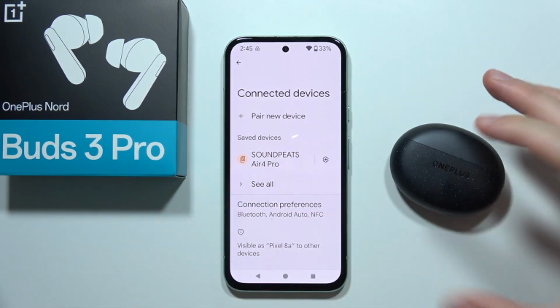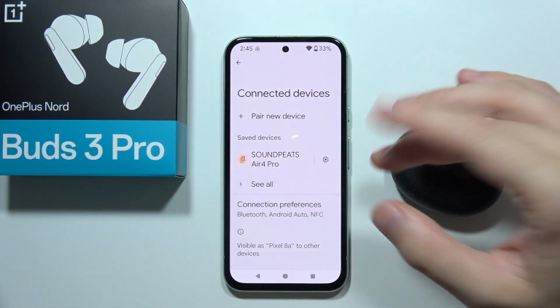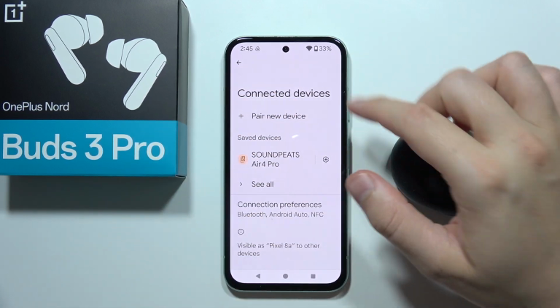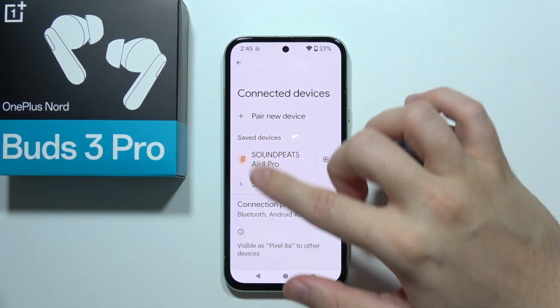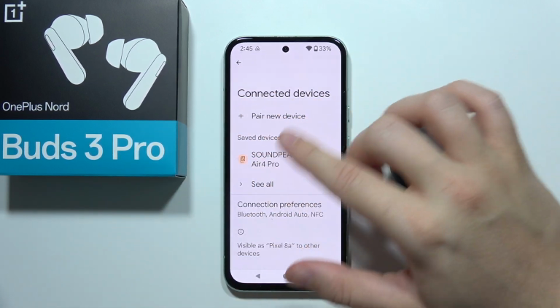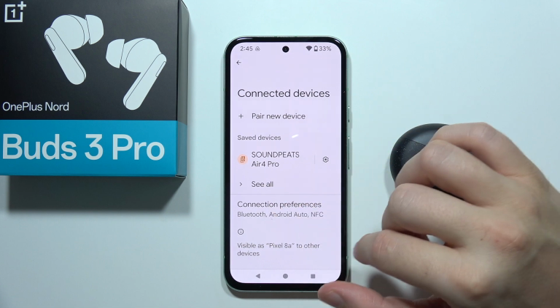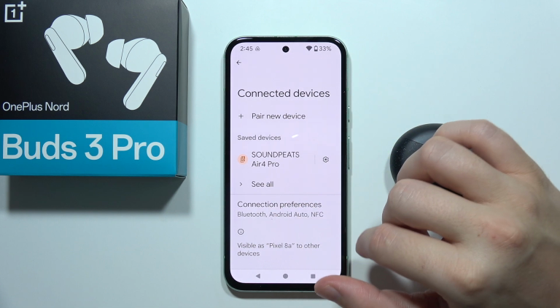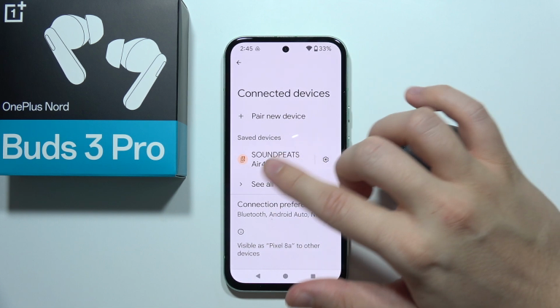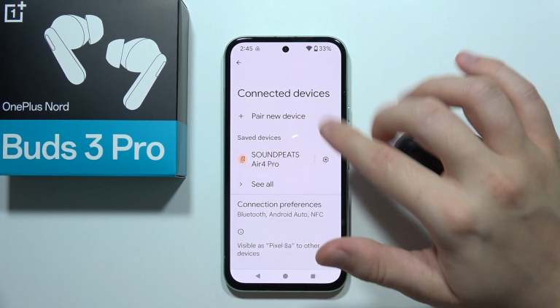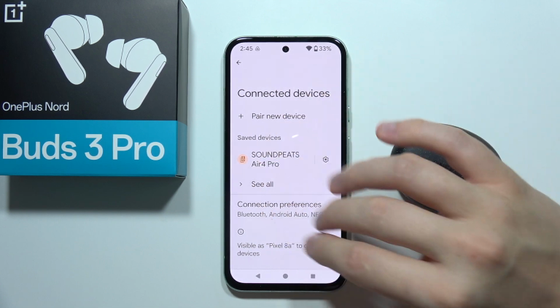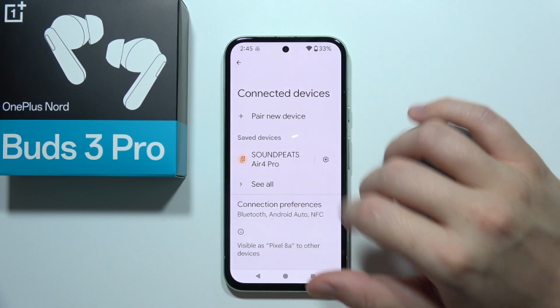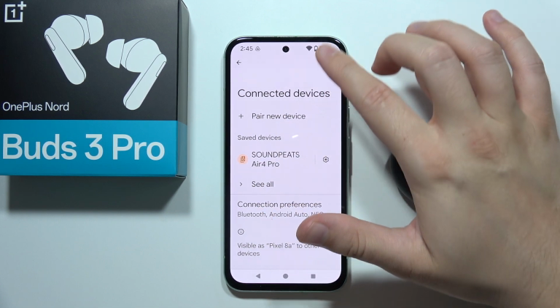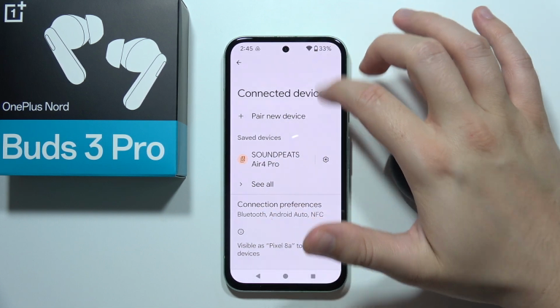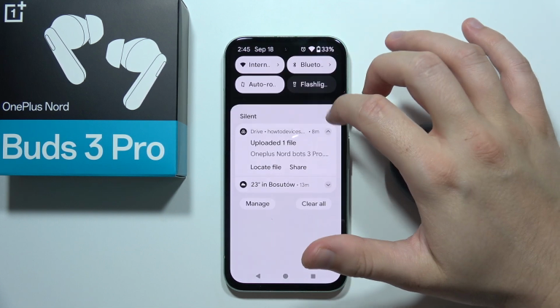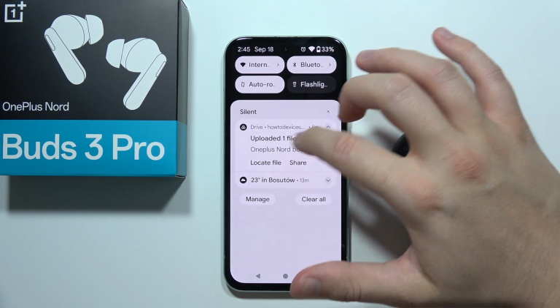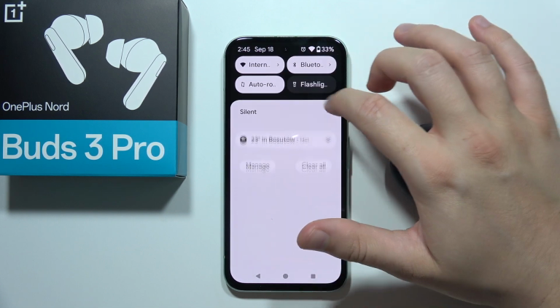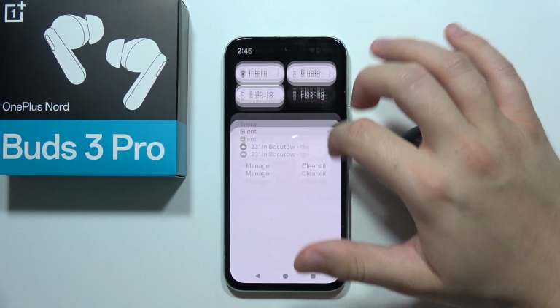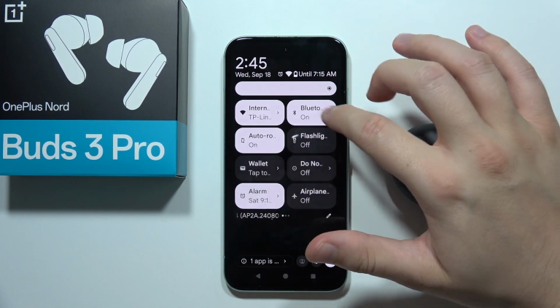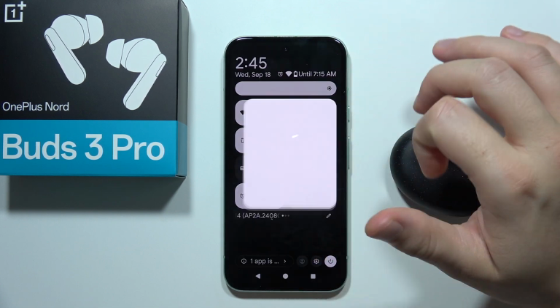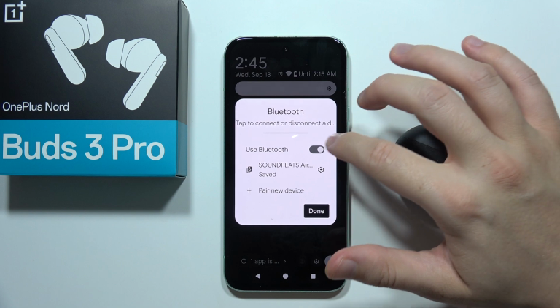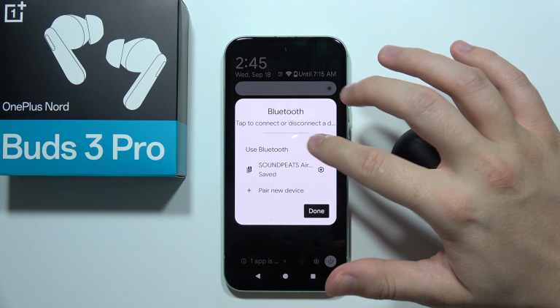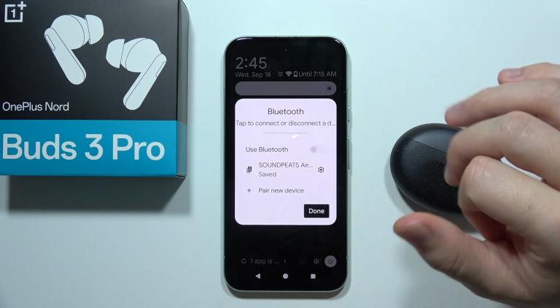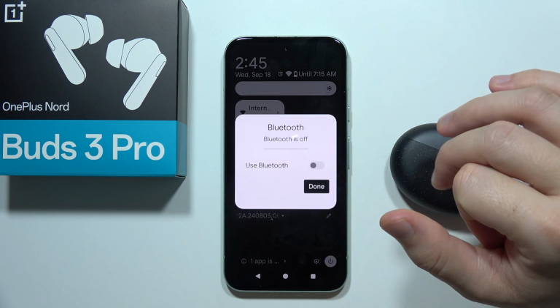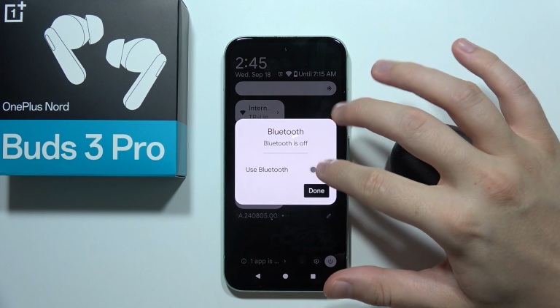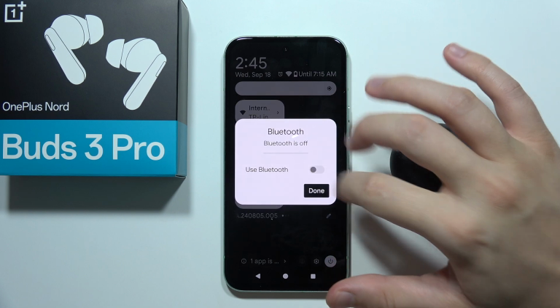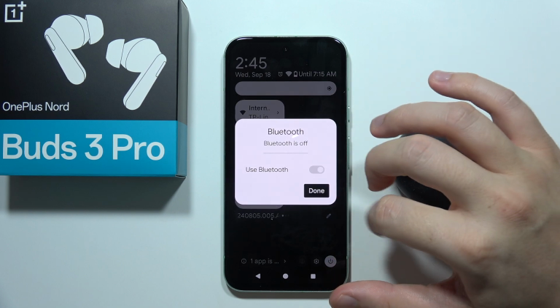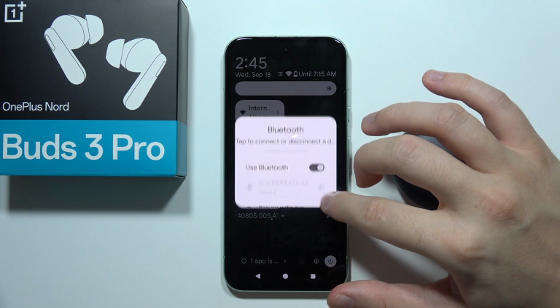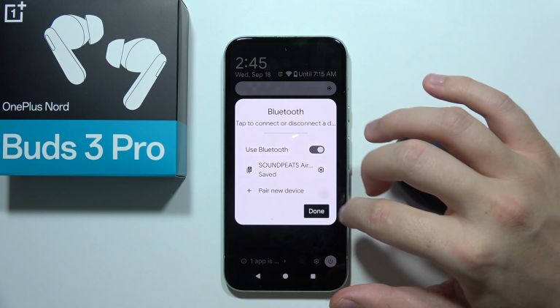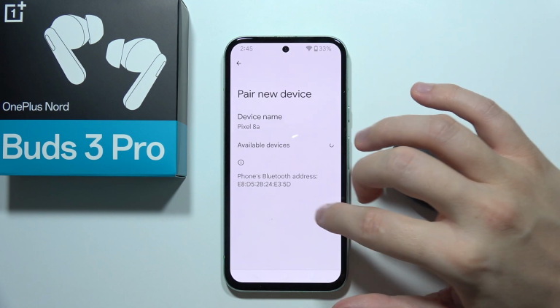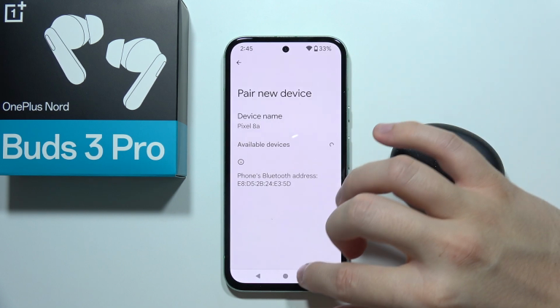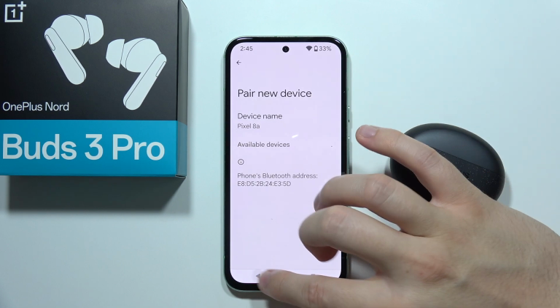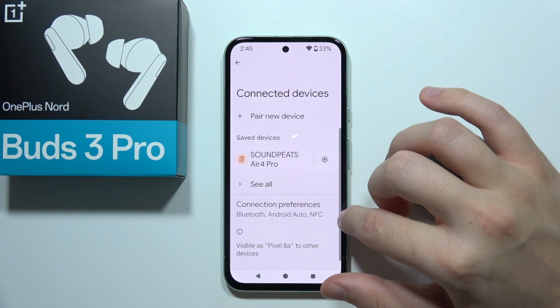Then on your phone, be sure that you are disconnected from any Bluetooth device, and simply turn off and turn on the Bluetooth back — just like this.